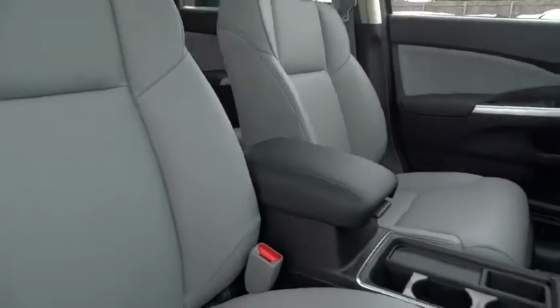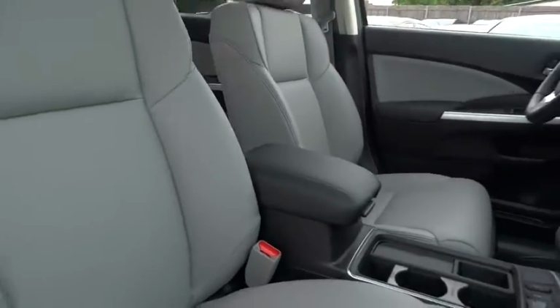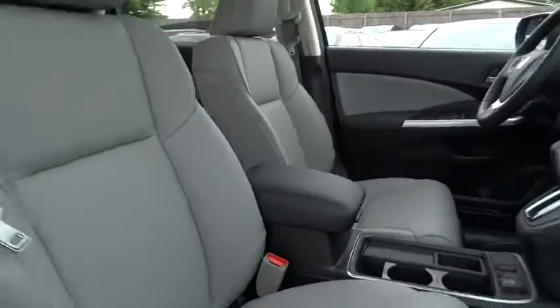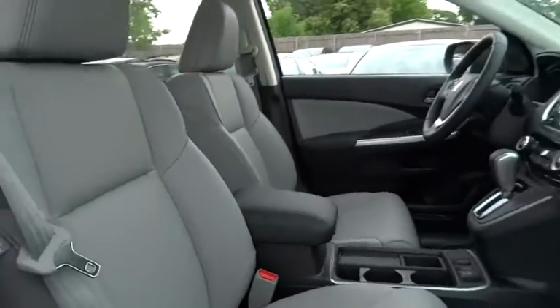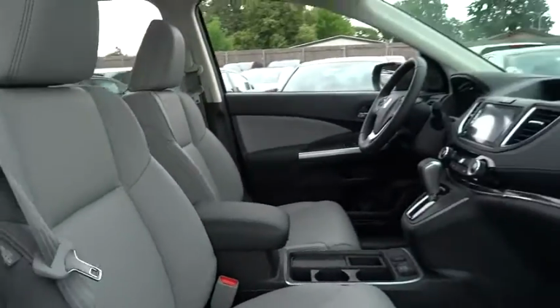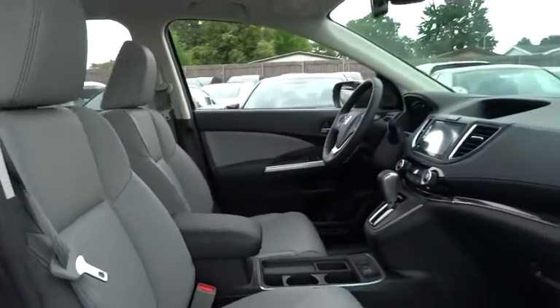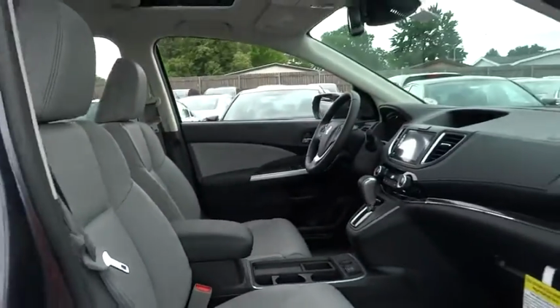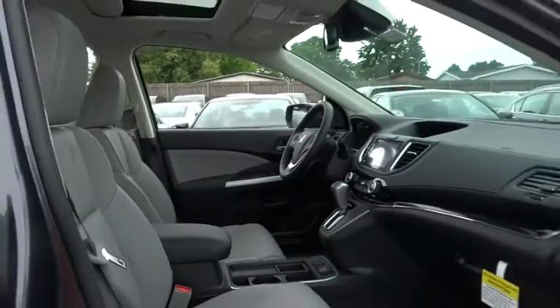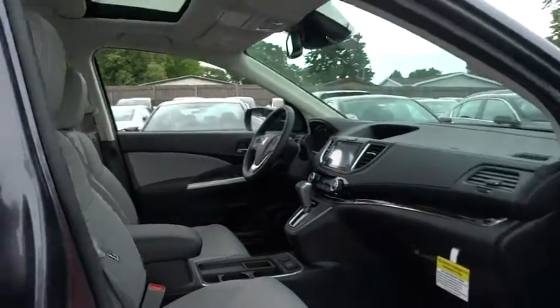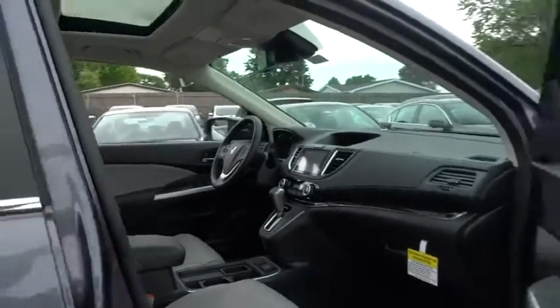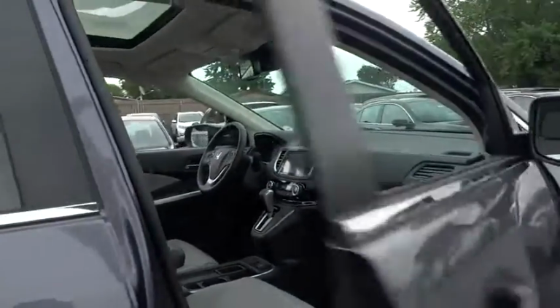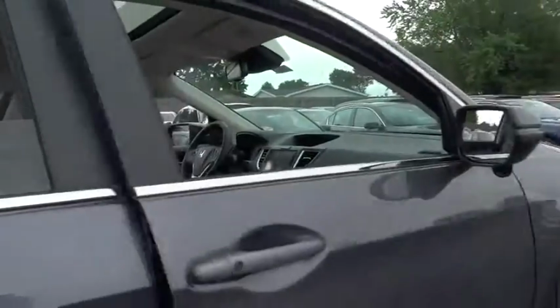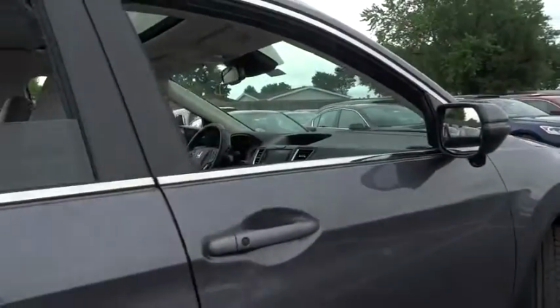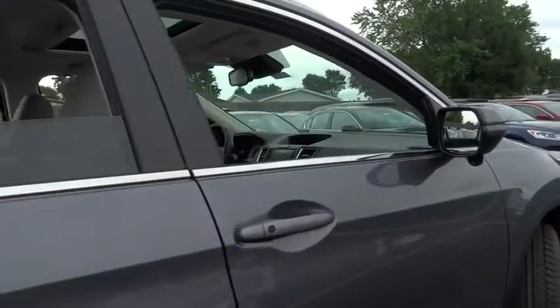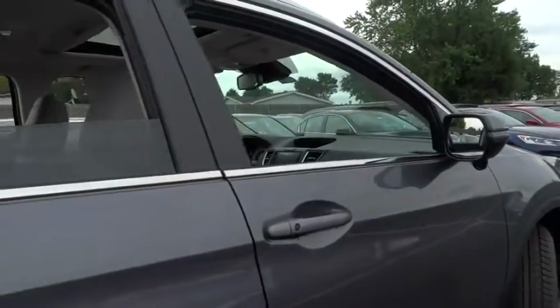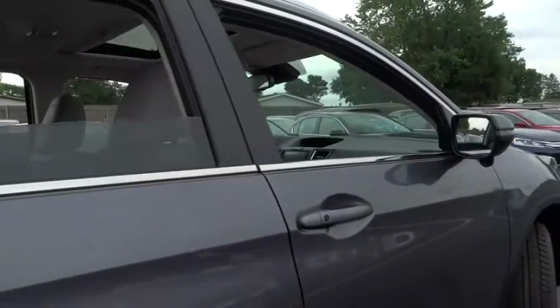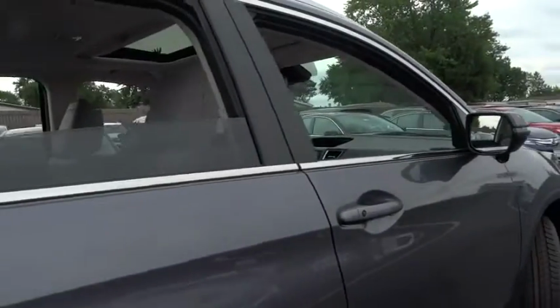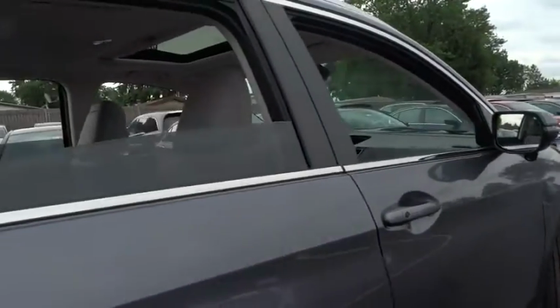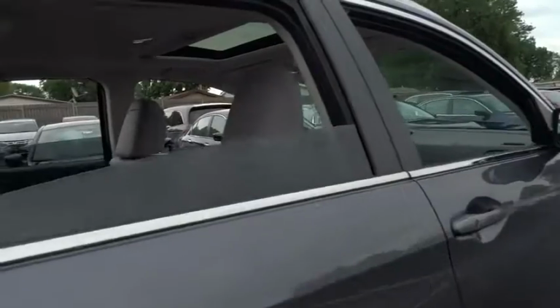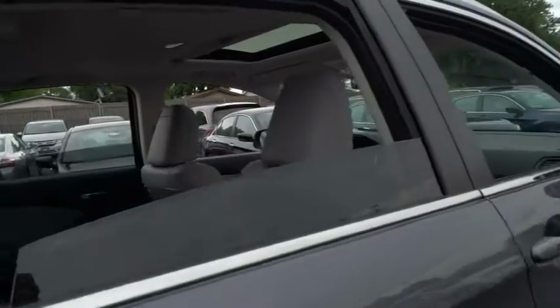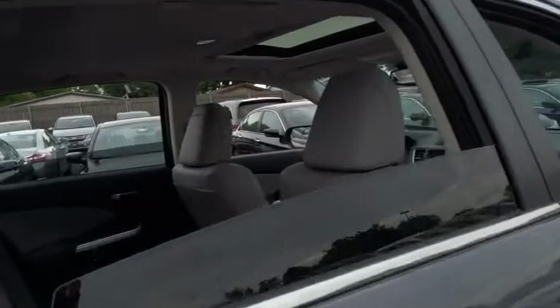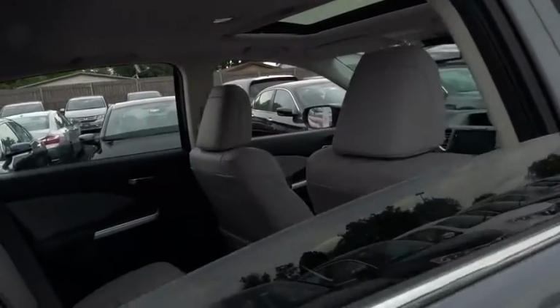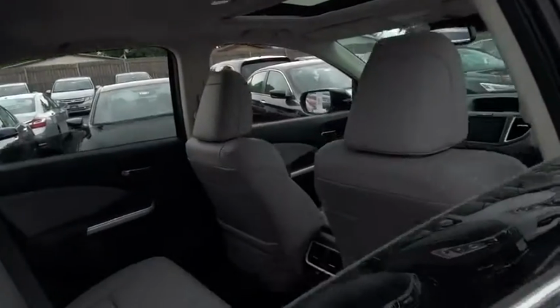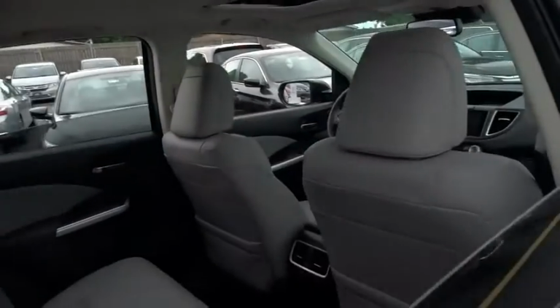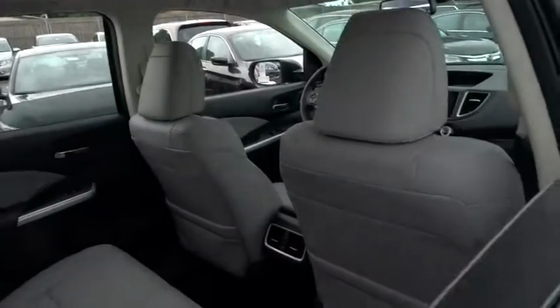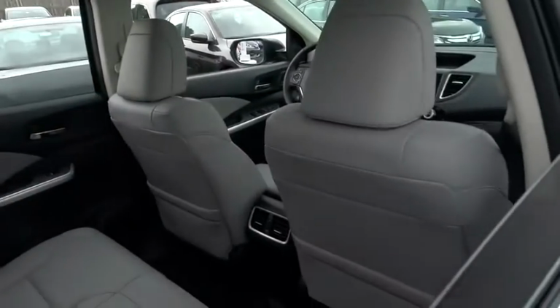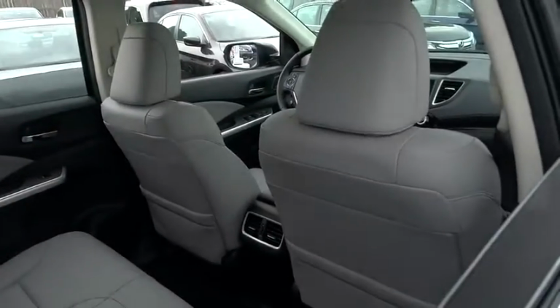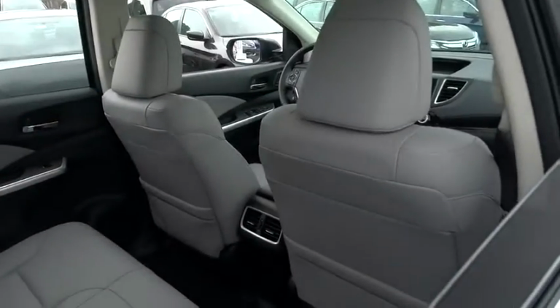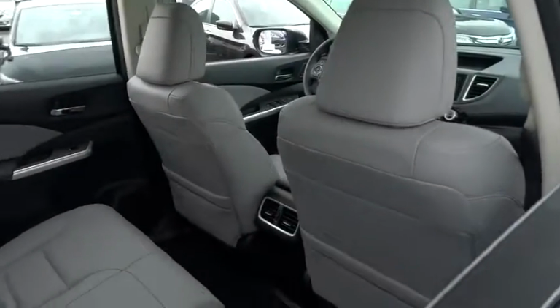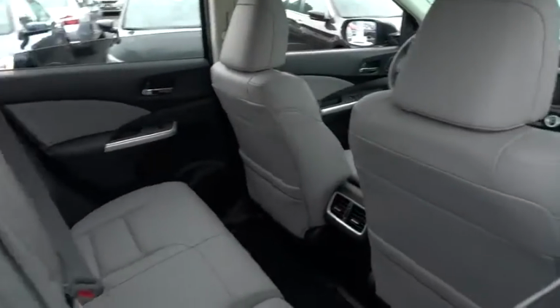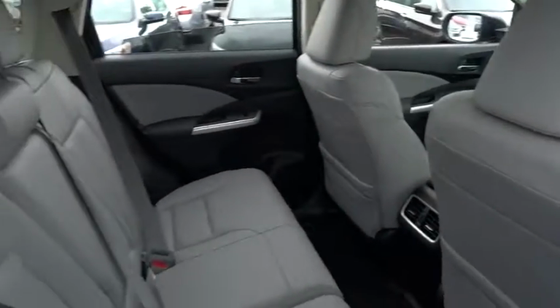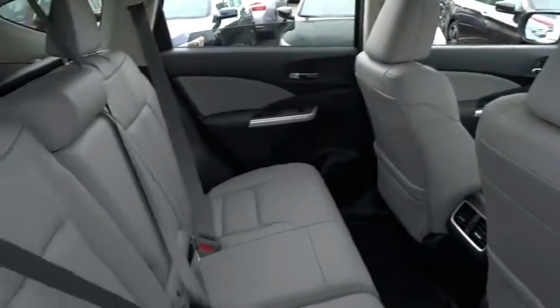Bluetooth, power steering, adjustable steering wheel, keyless start, cruise control, aluminum wheels, auto-dimming rear-view mirror, floor mat.